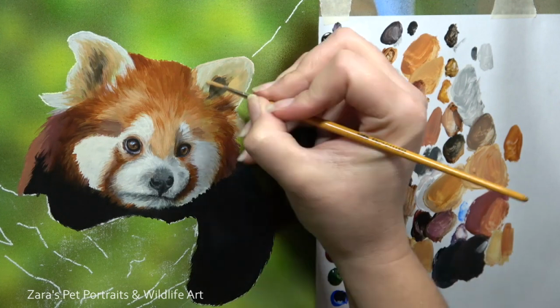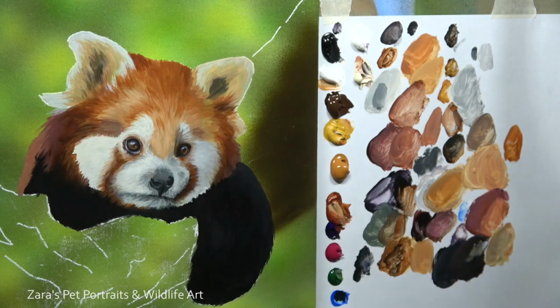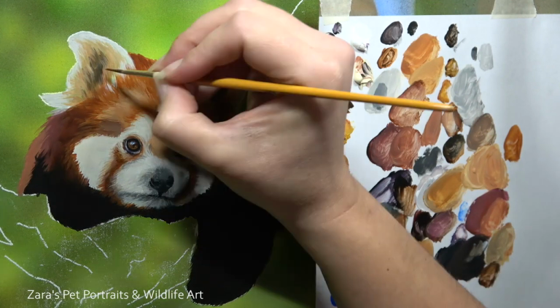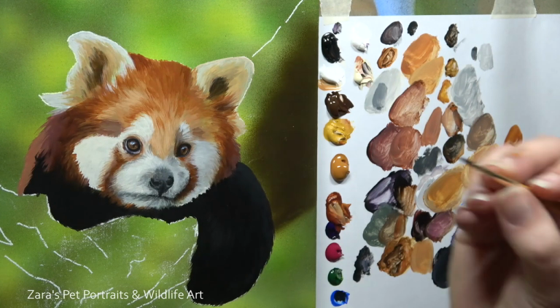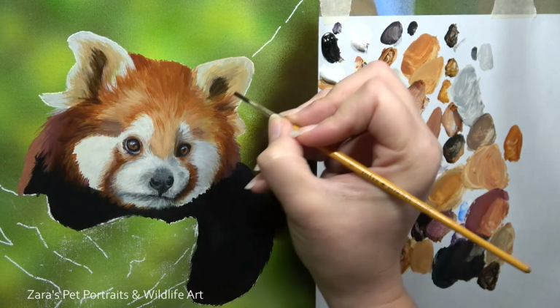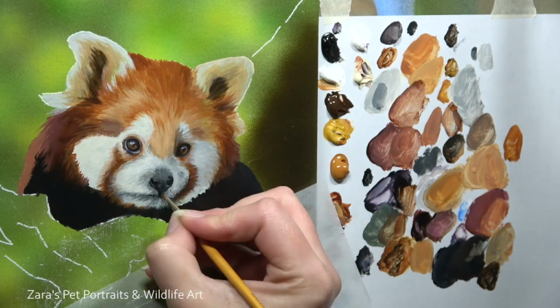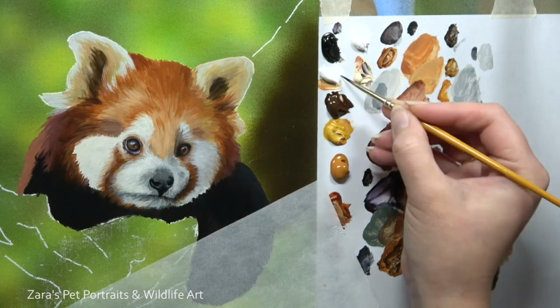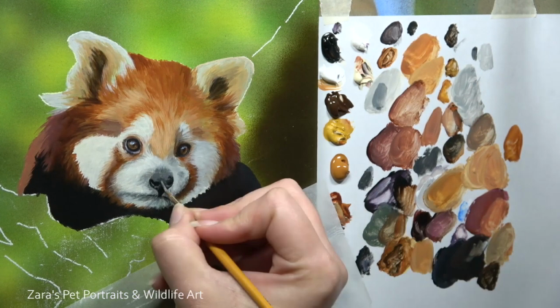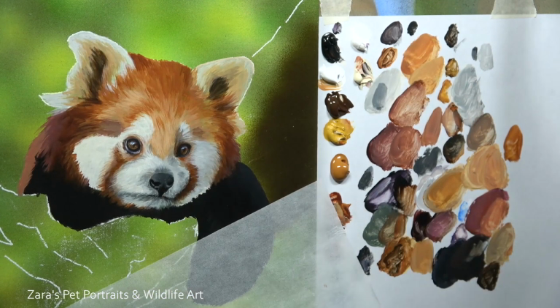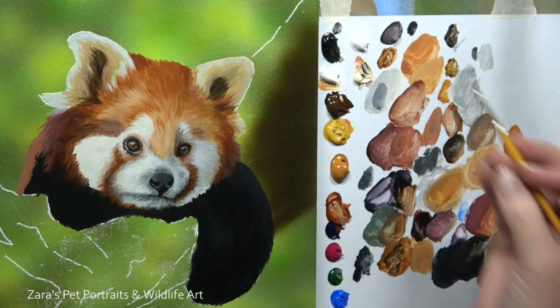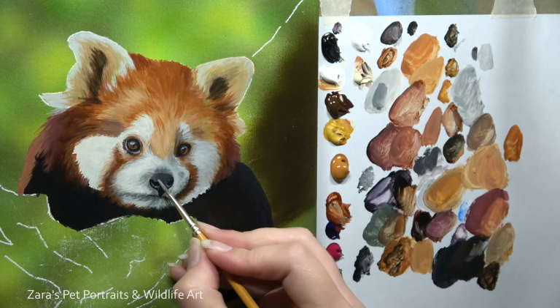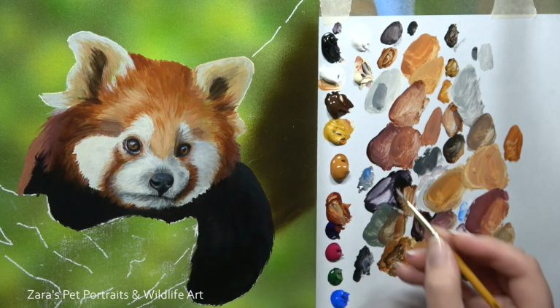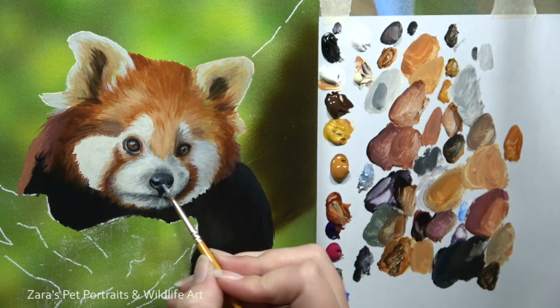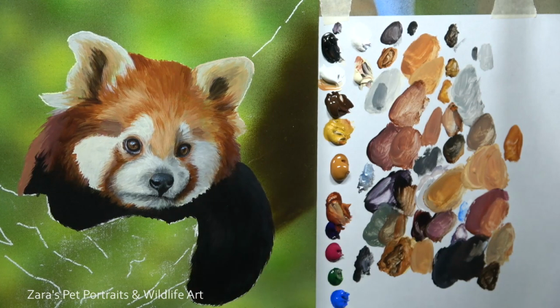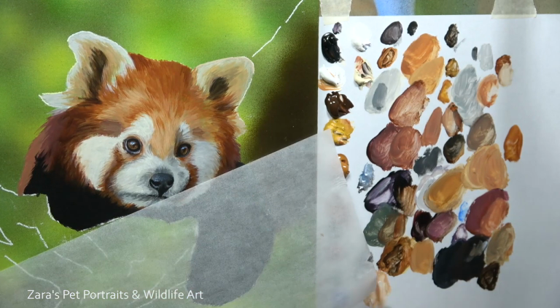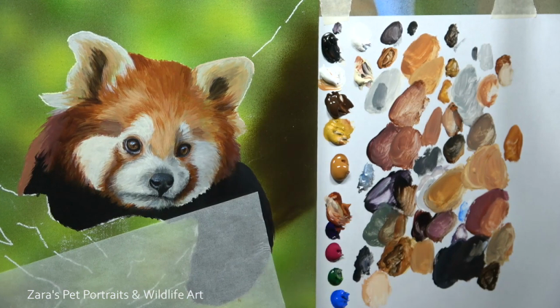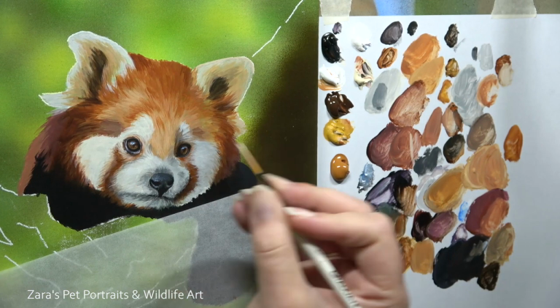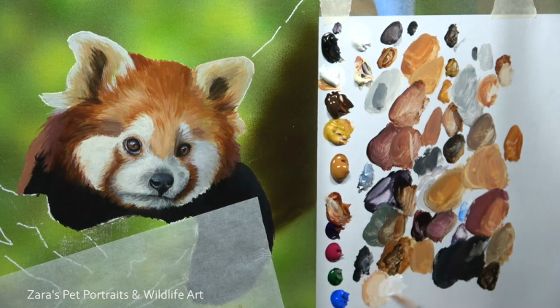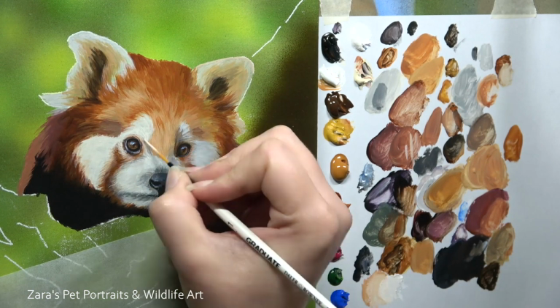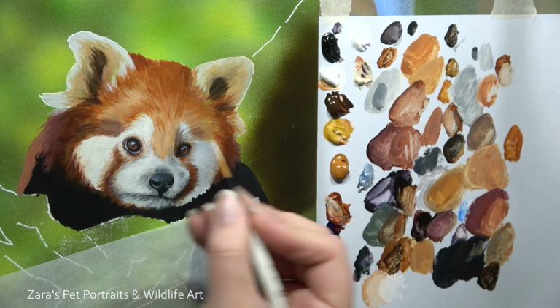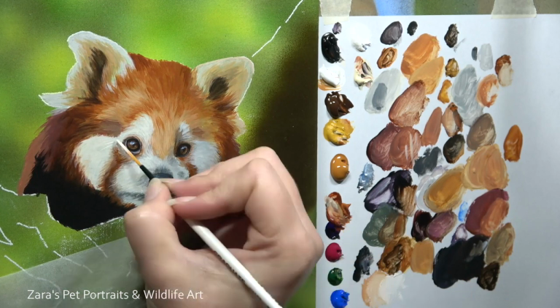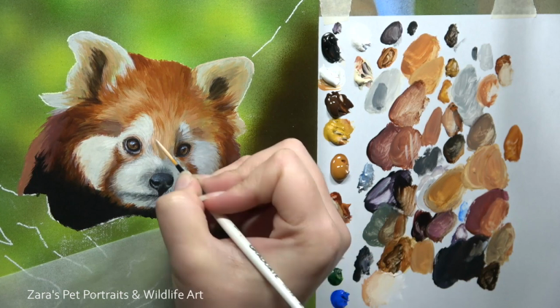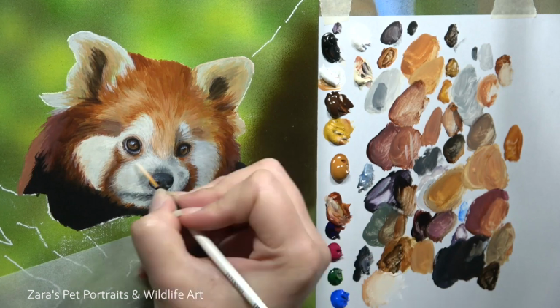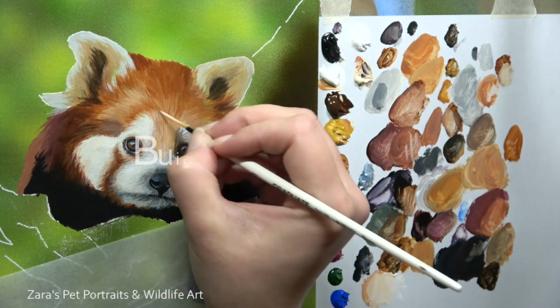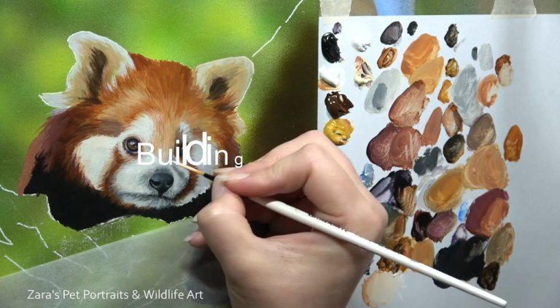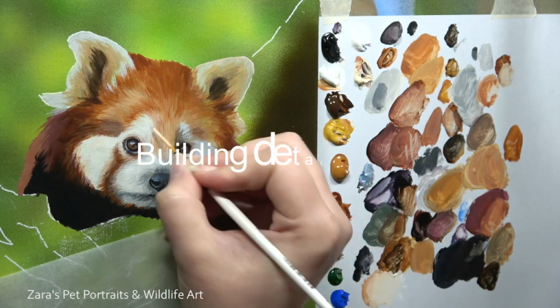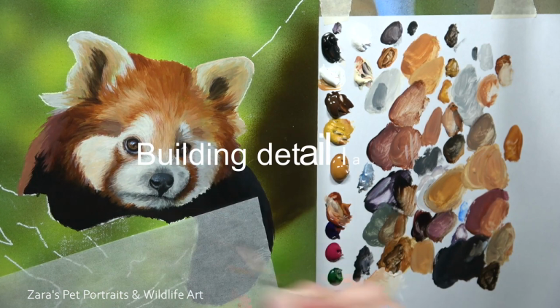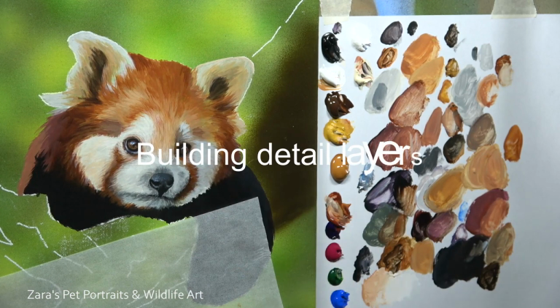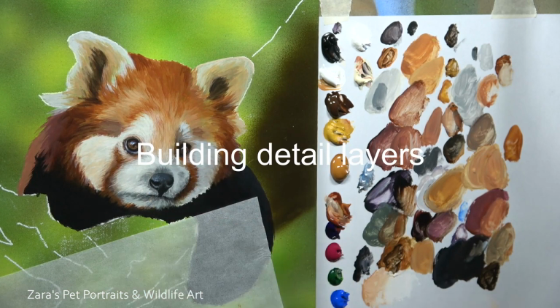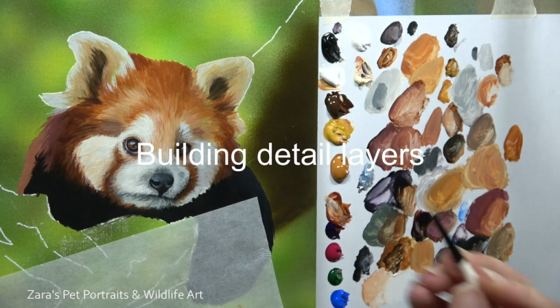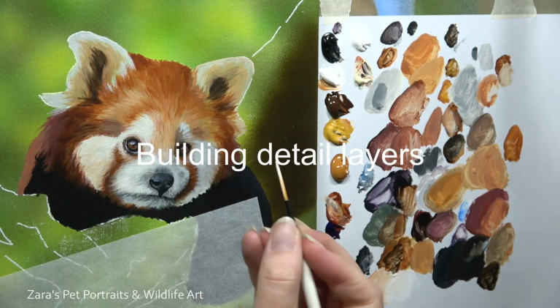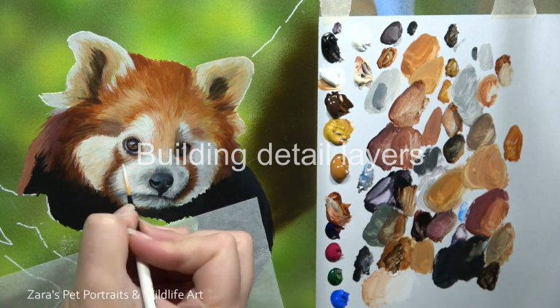At this stage I'm already indicating the light source. The light source is coming from the left-hand side, so the right-hand side of his face has a little bit more of that darker, greyer base layer. When I'm happy with that refinement layer I then start building my detailed layers.